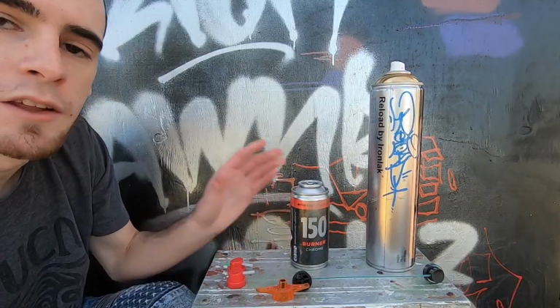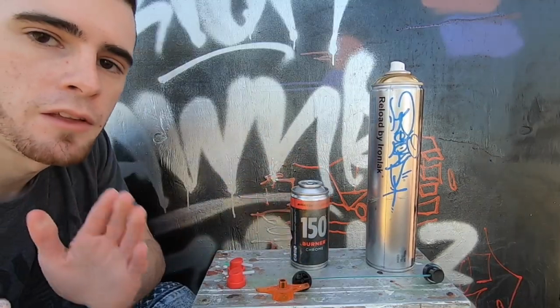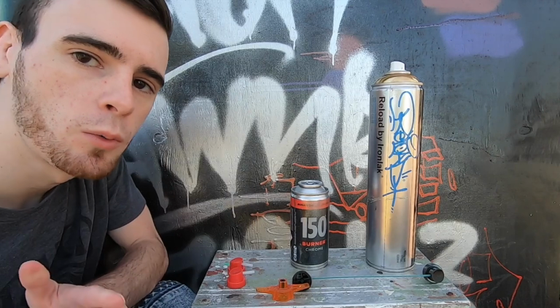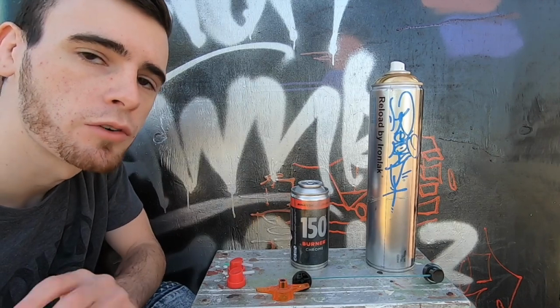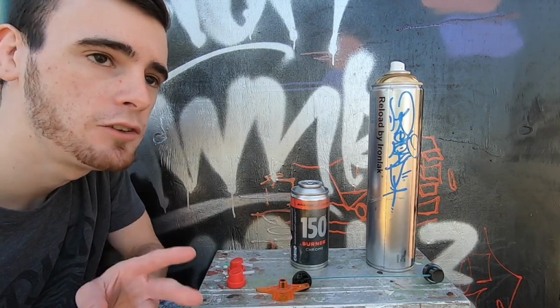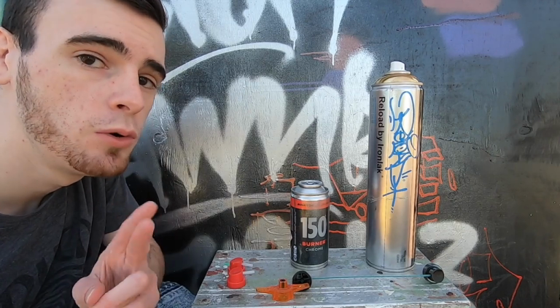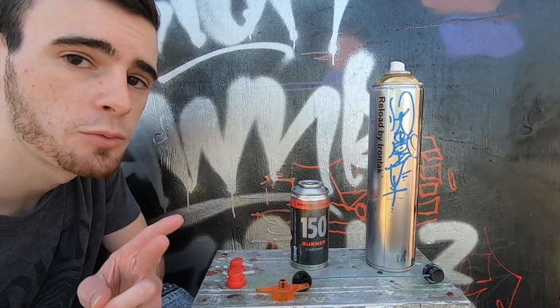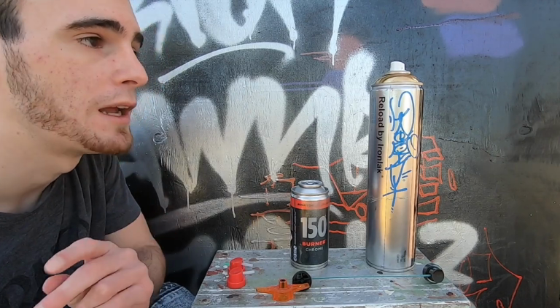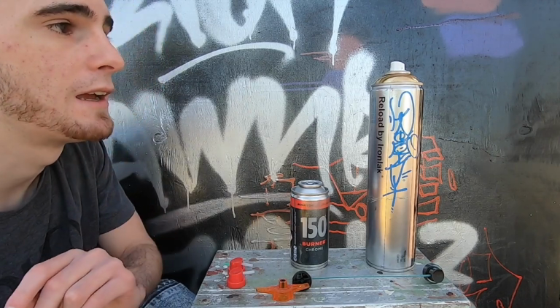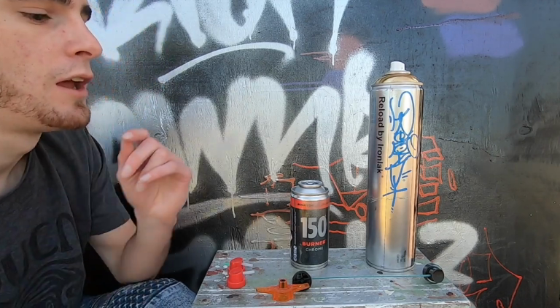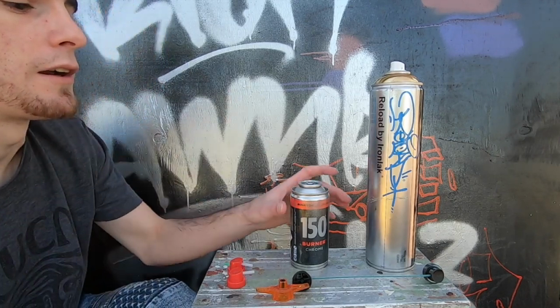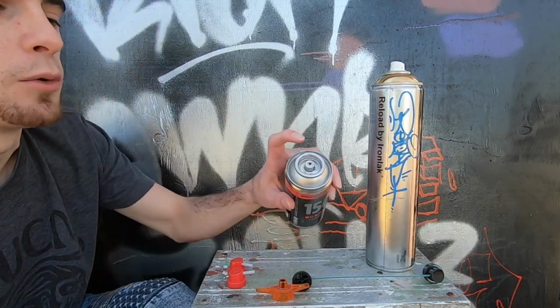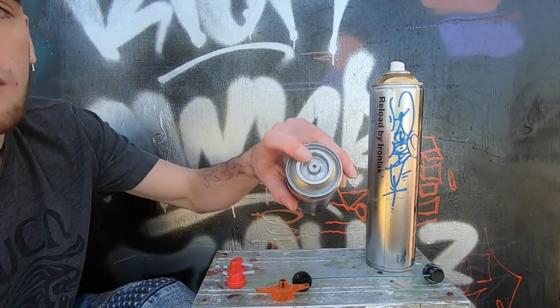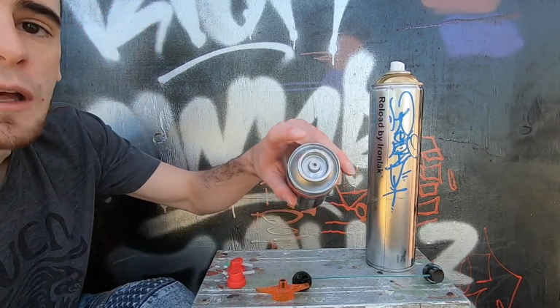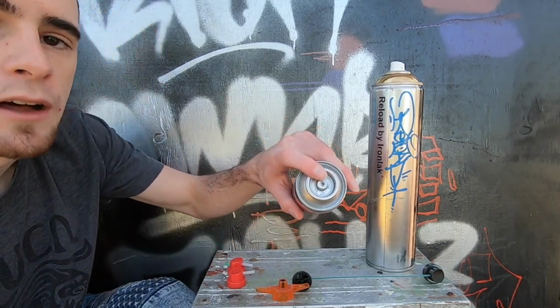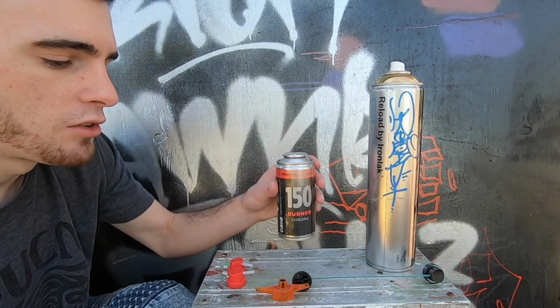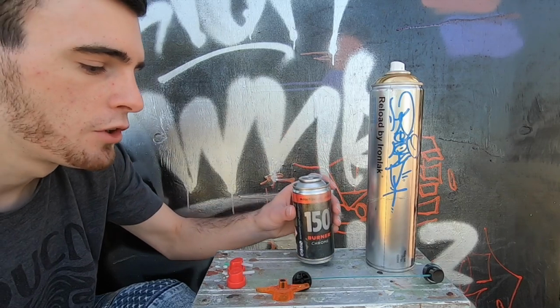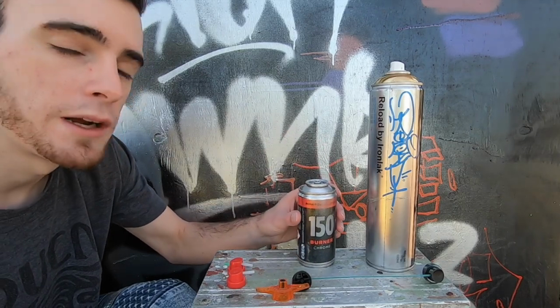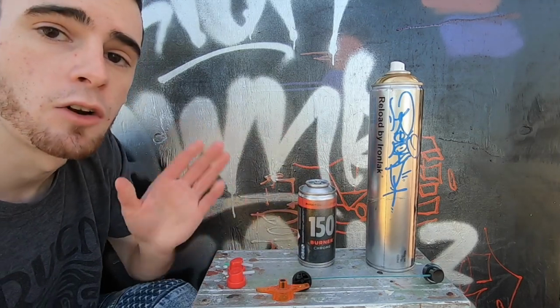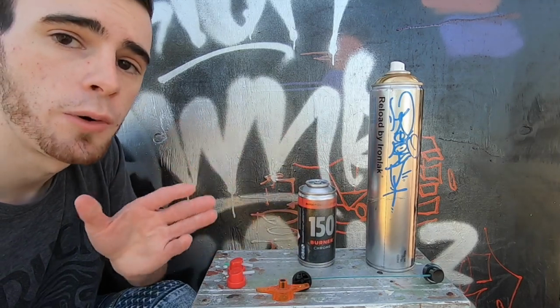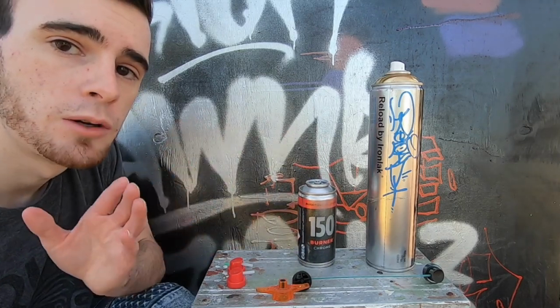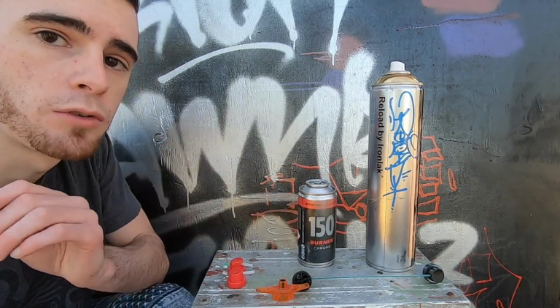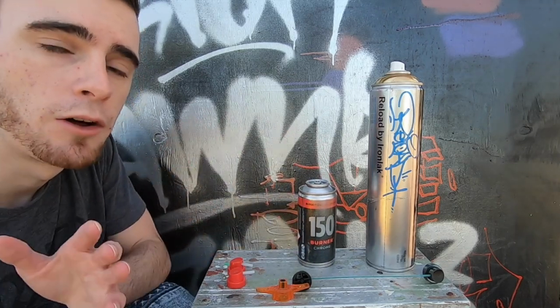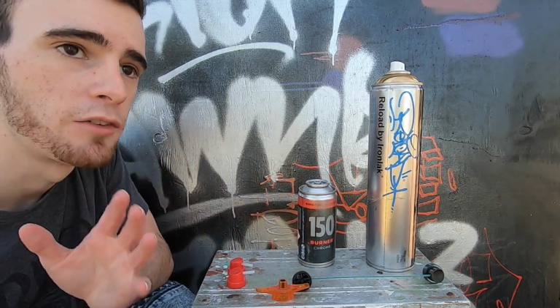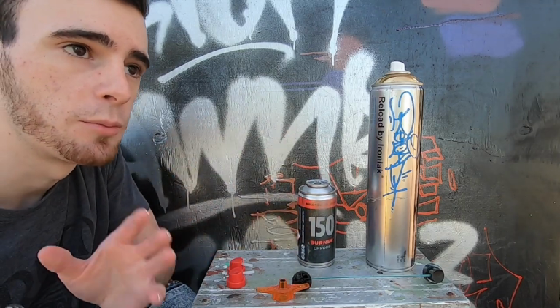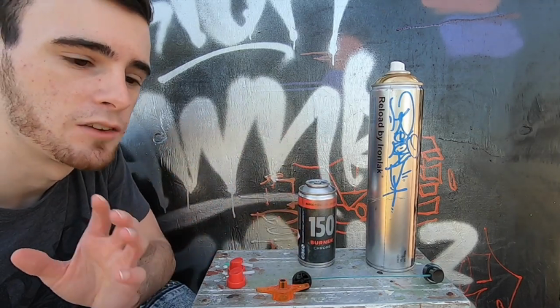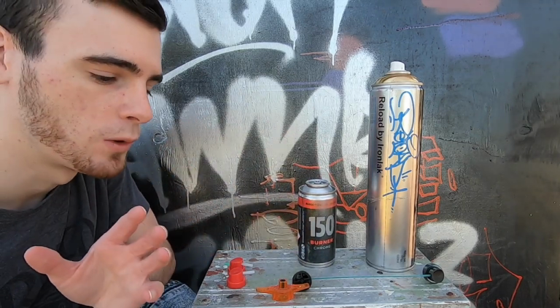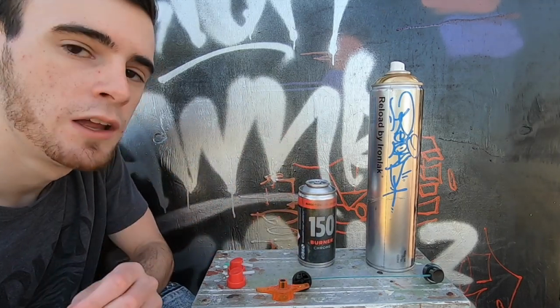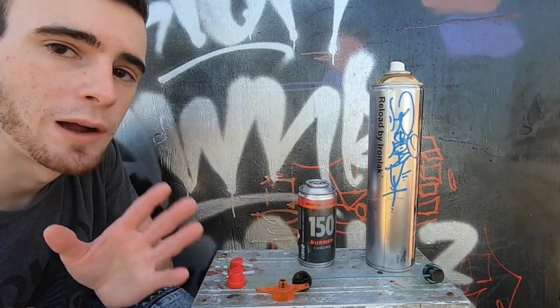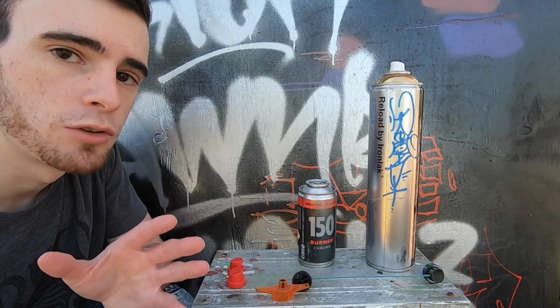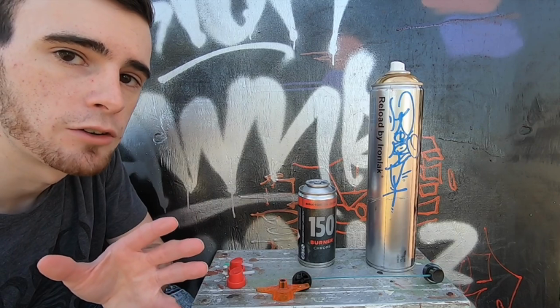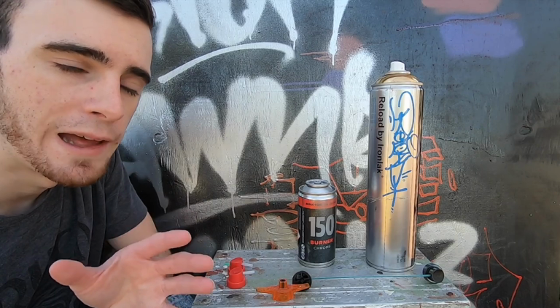This method will work for any two spray paint cans that are both female valve systems, but it can also actually work for male valve system cans as well, so I will show you how to do that.